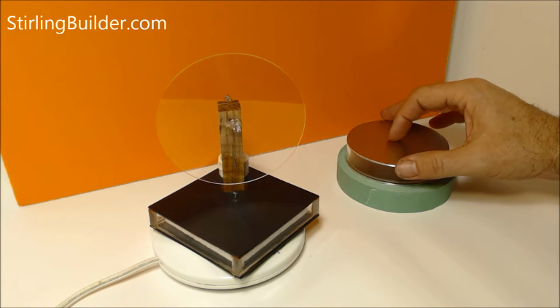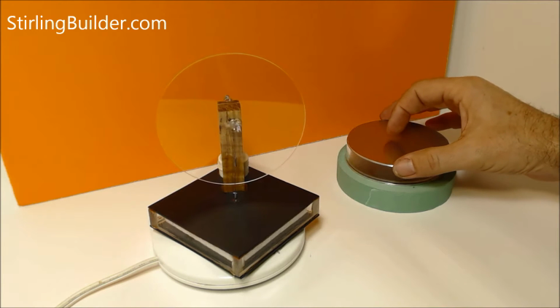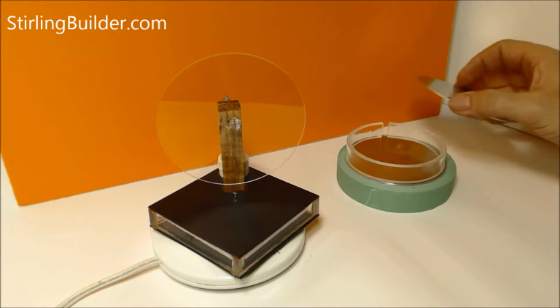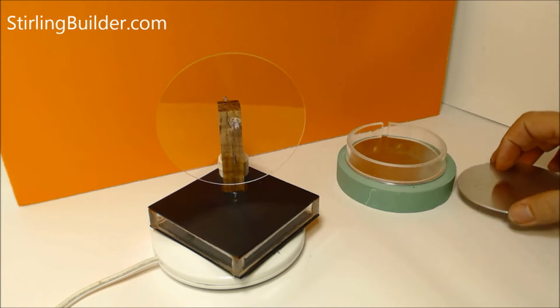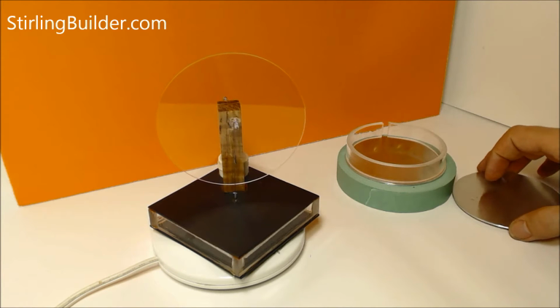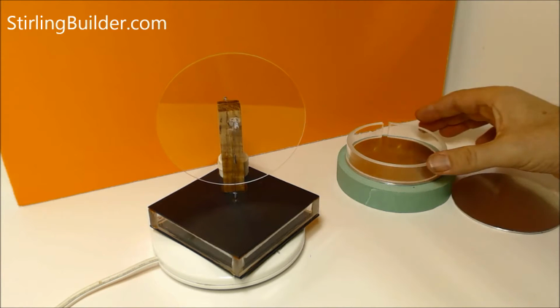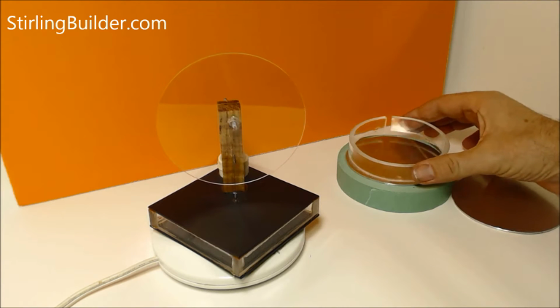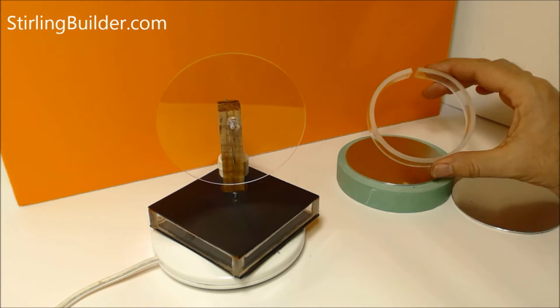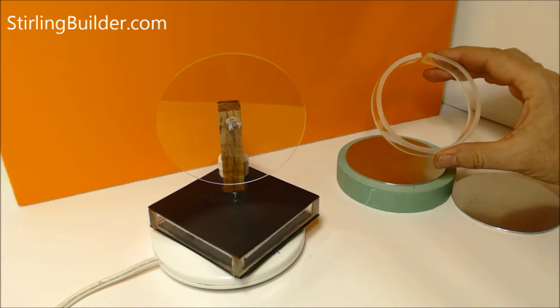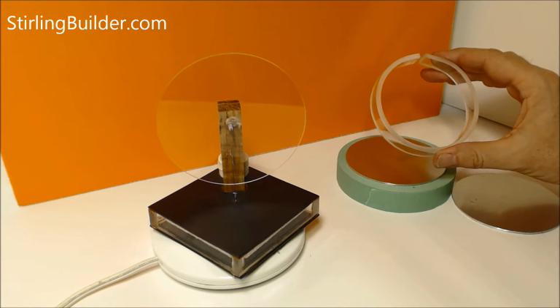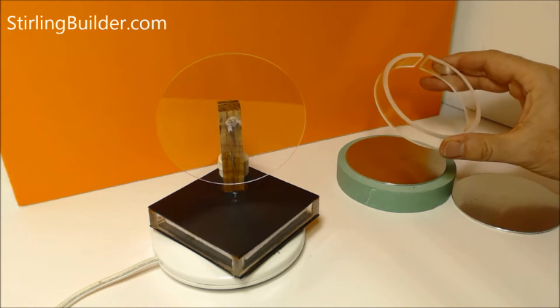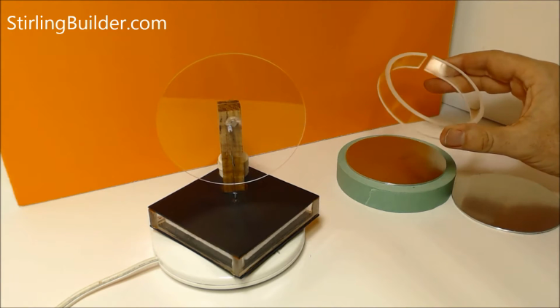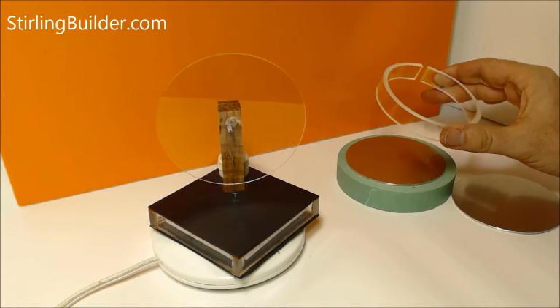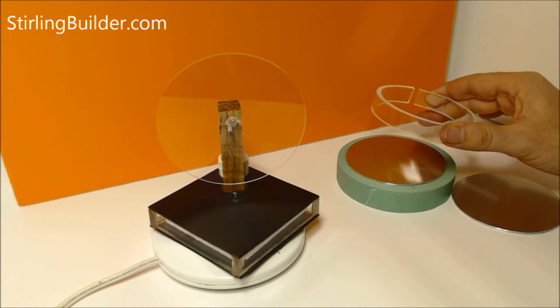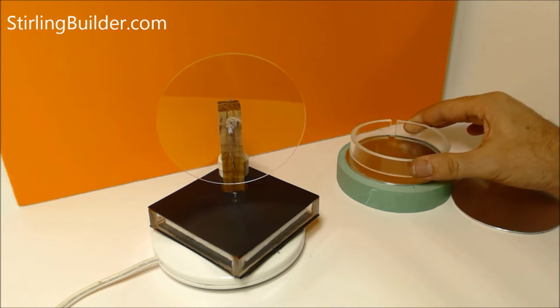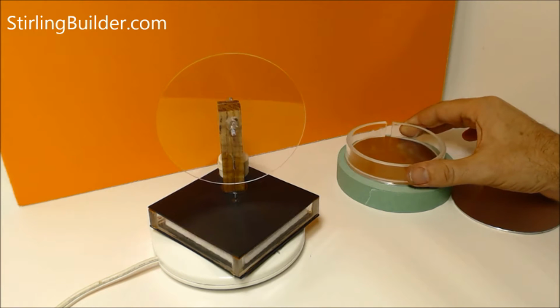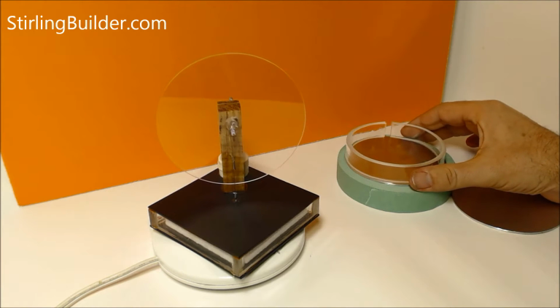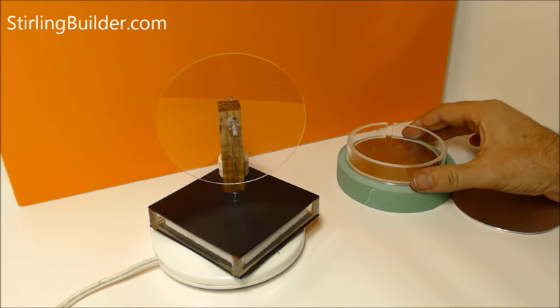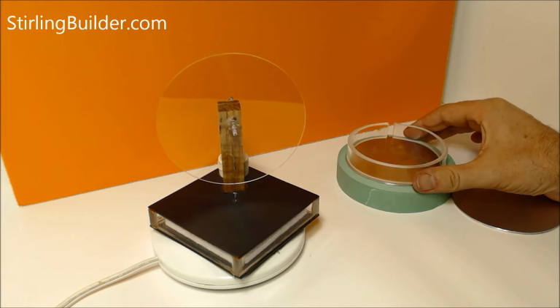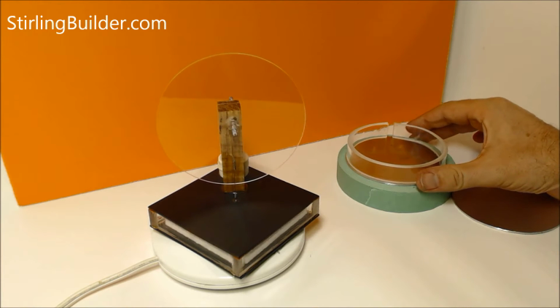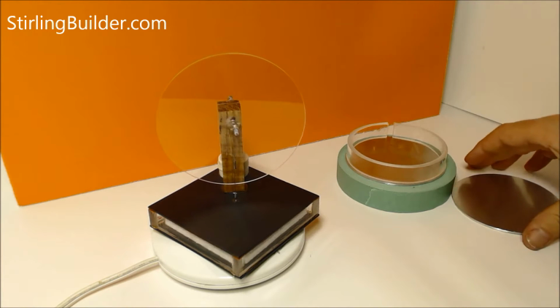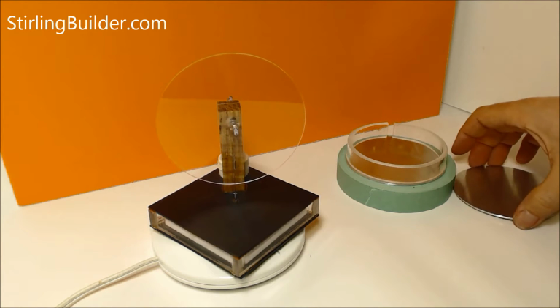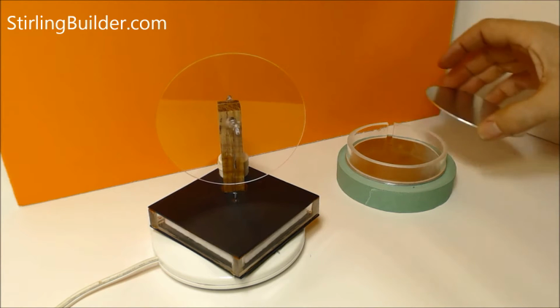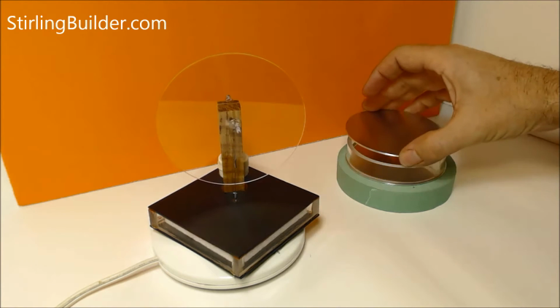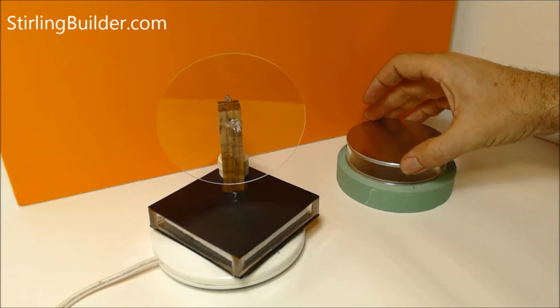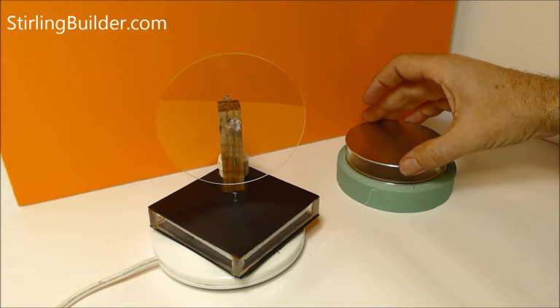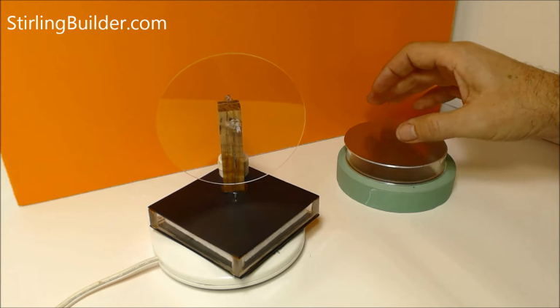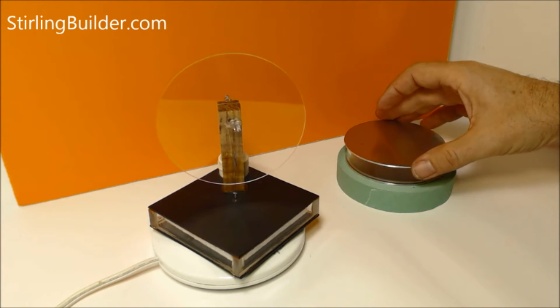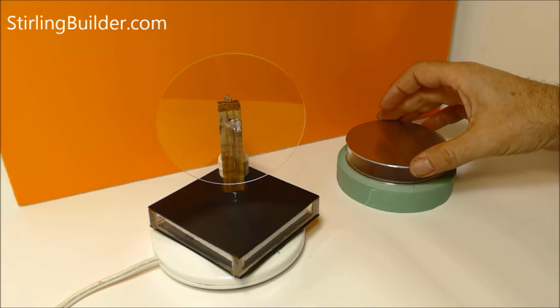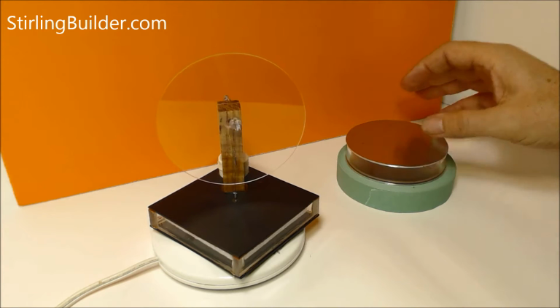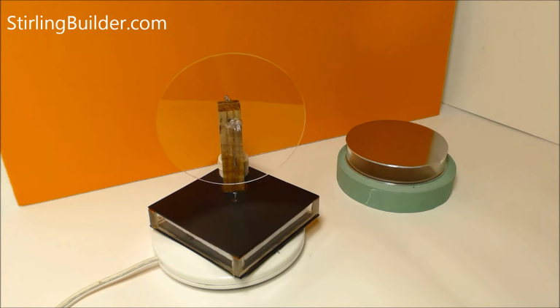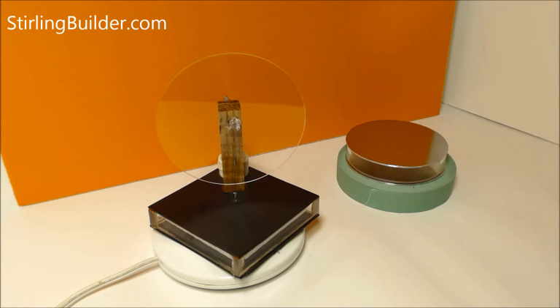But I found a way that's pretty easy to manufacture your own. So in this video, I'm going to show you how I bend this acrylic to make the sidewall for the pressure chamber on a round Stirling engine.